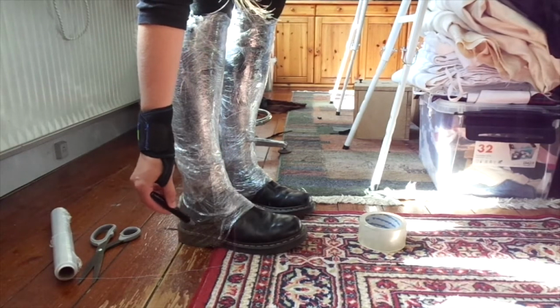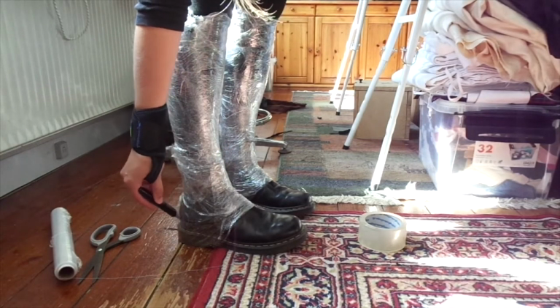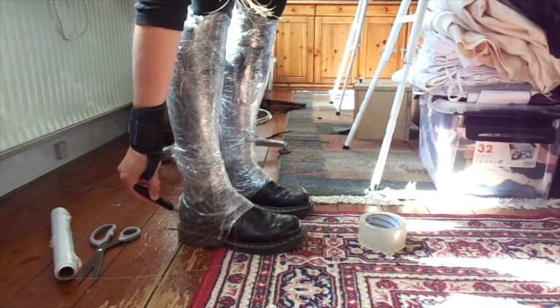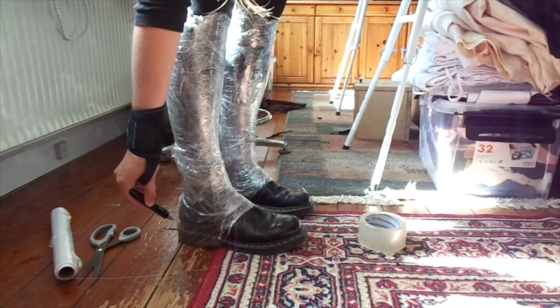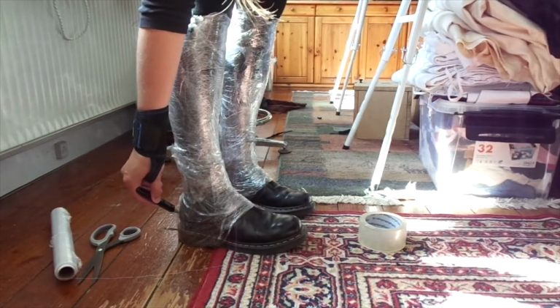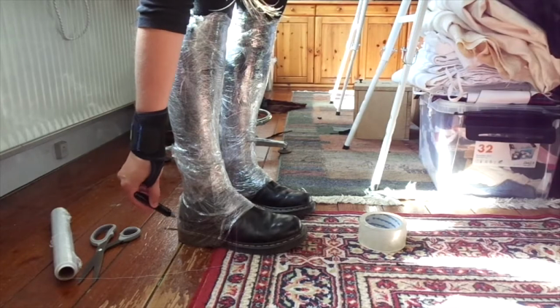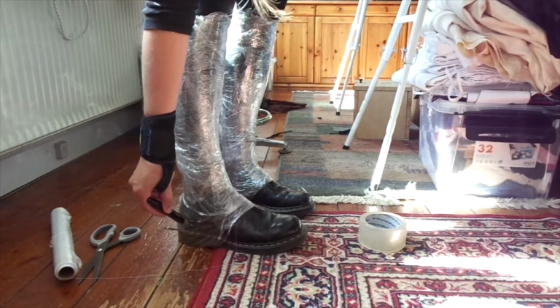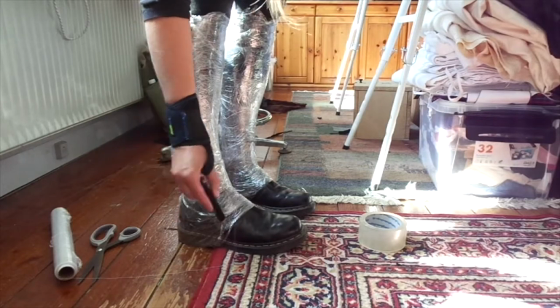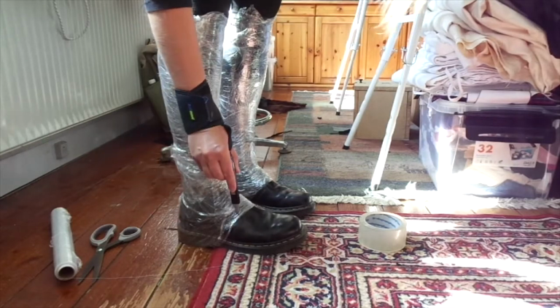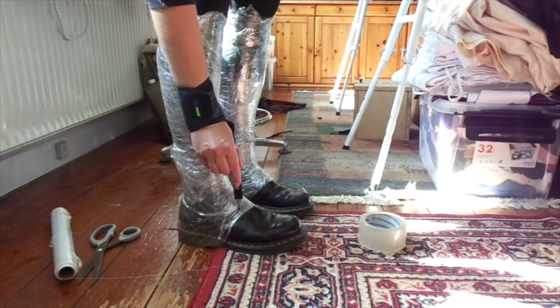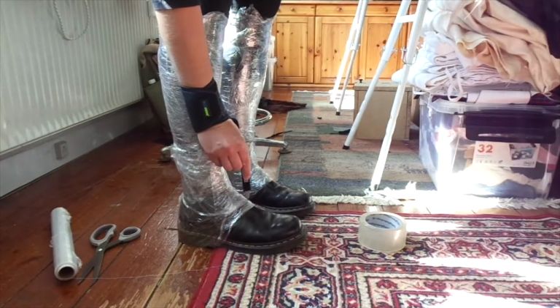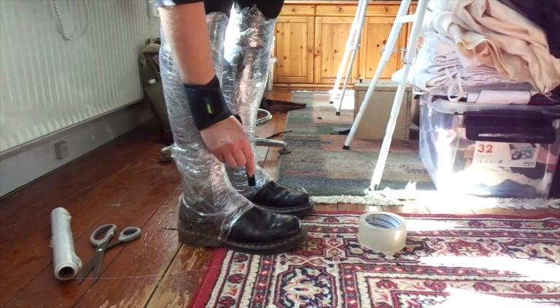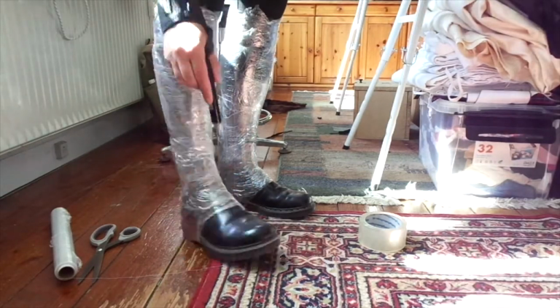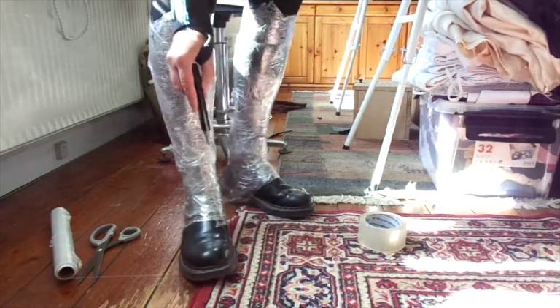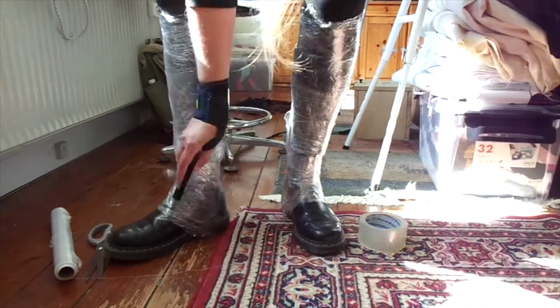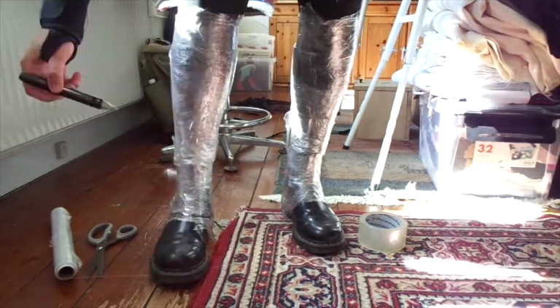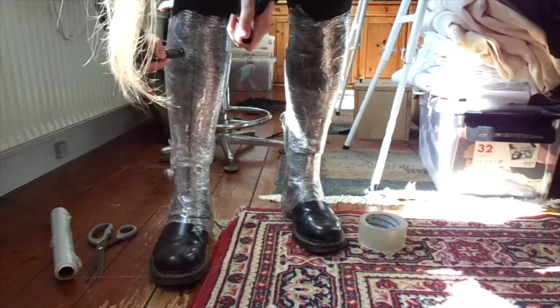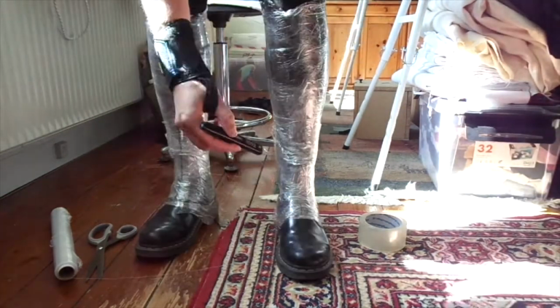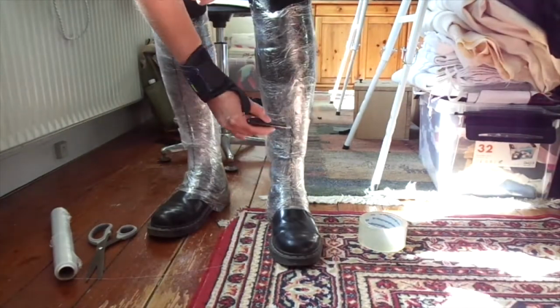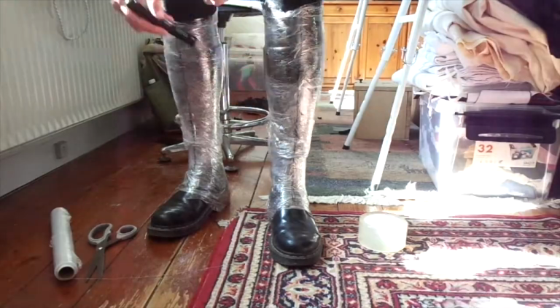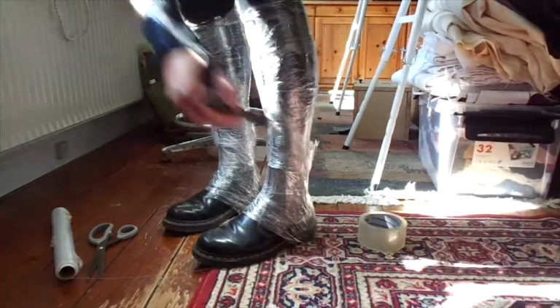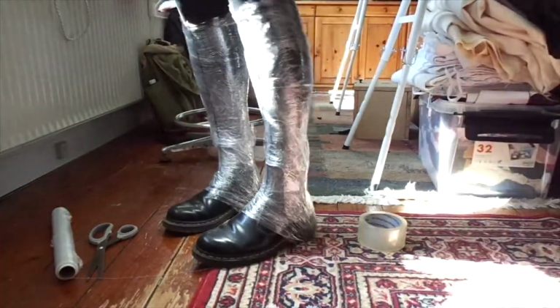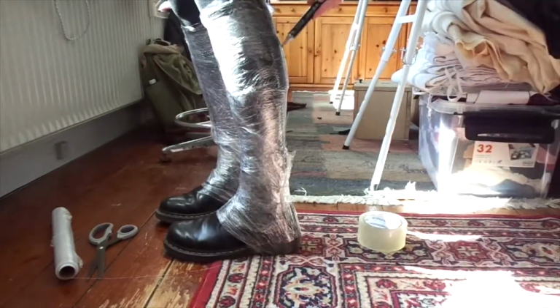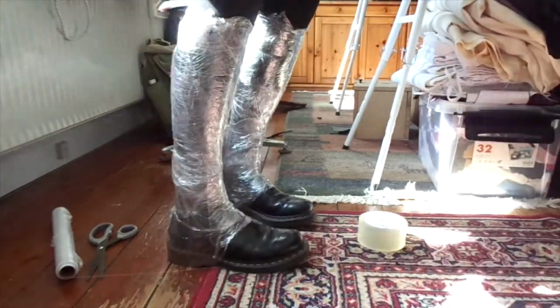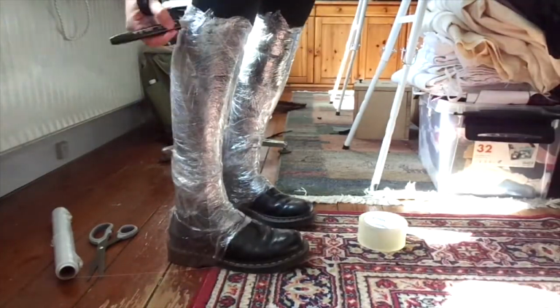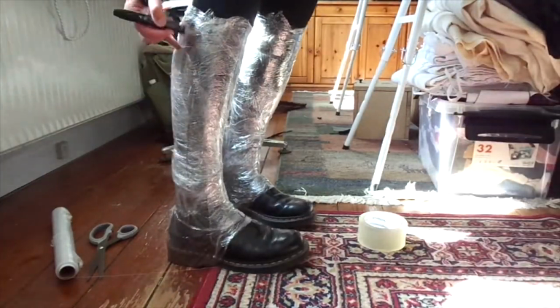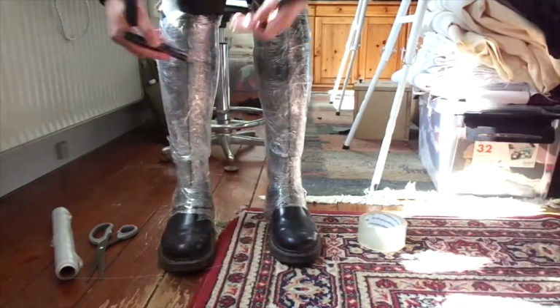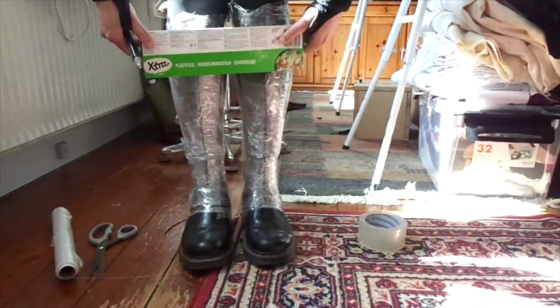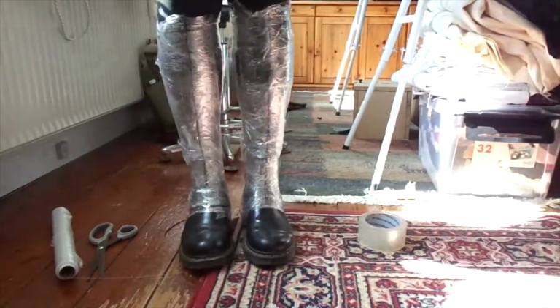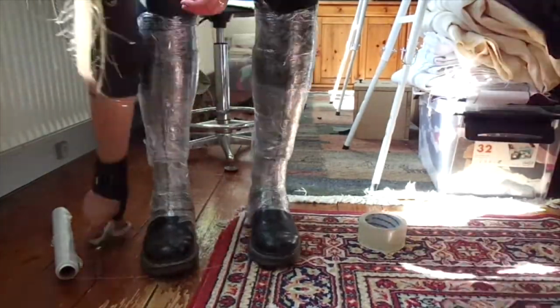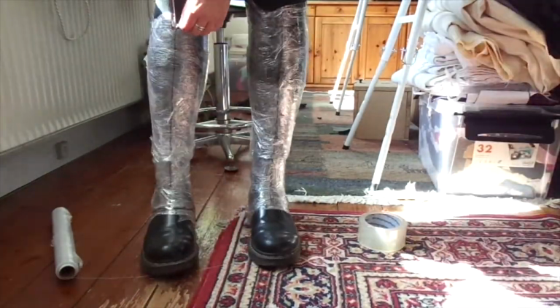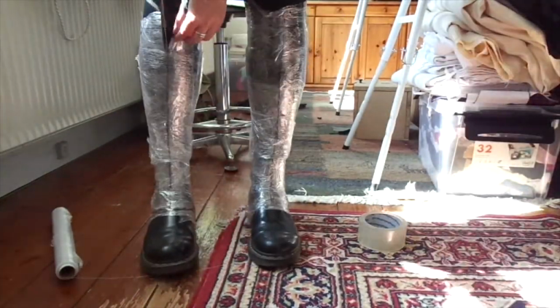Tracing the bottom, then center front and center back, and where I want the buttons to go on the side. I am going to do this on both legs.